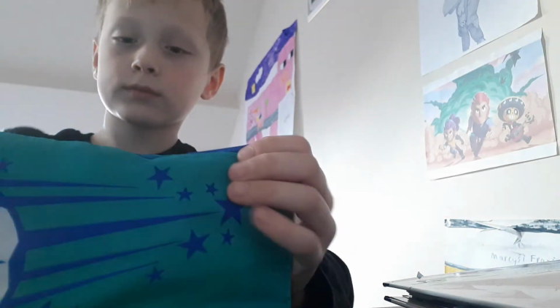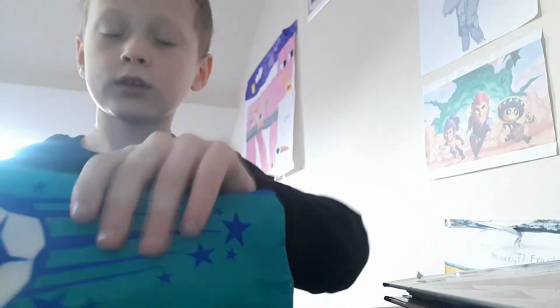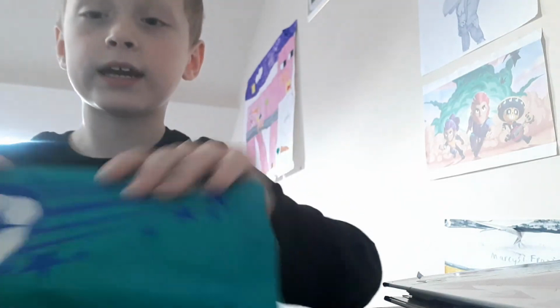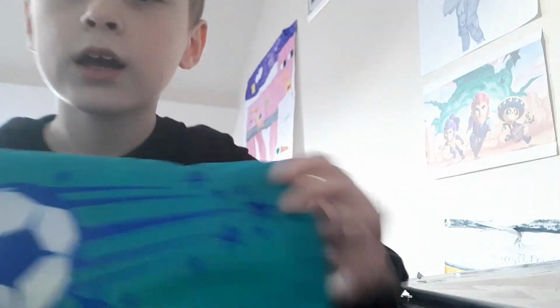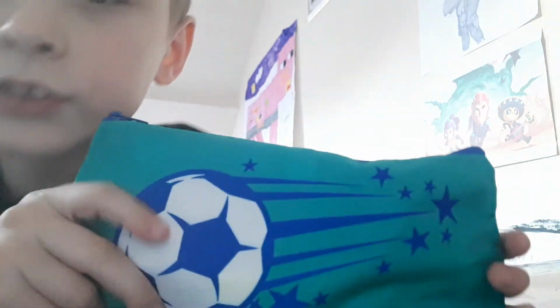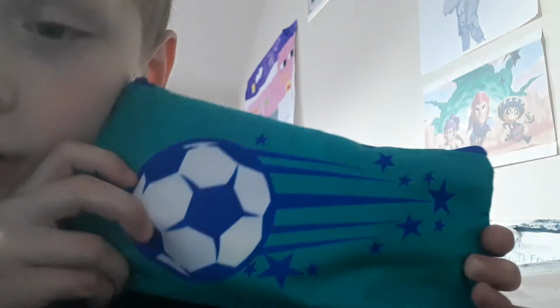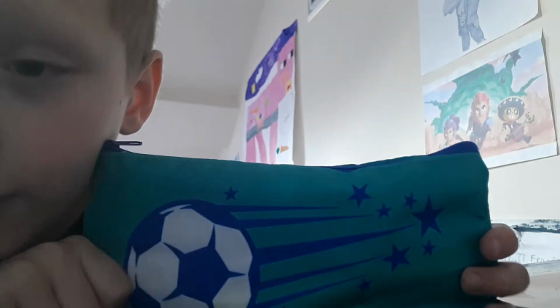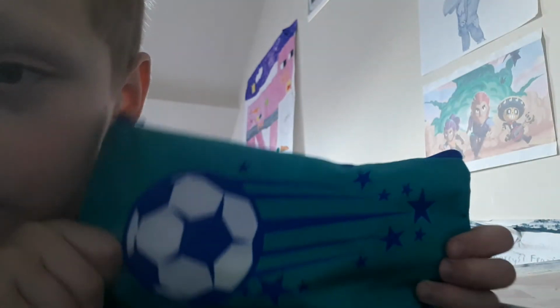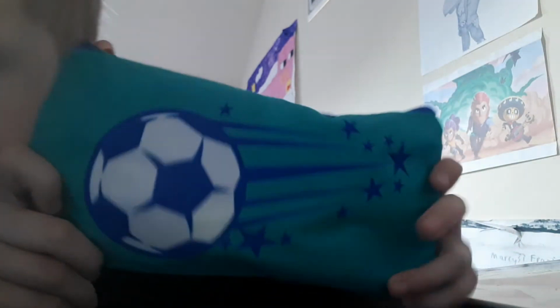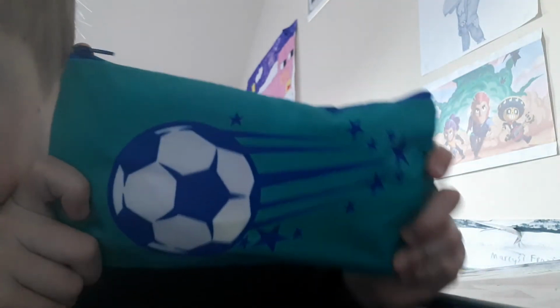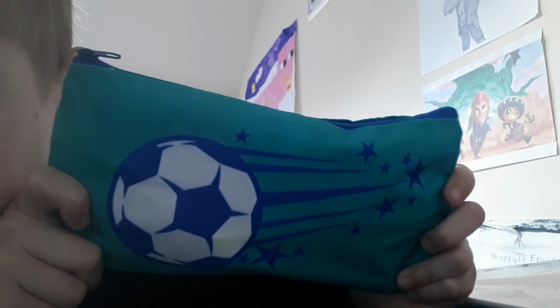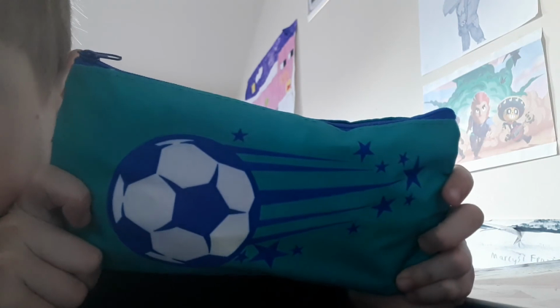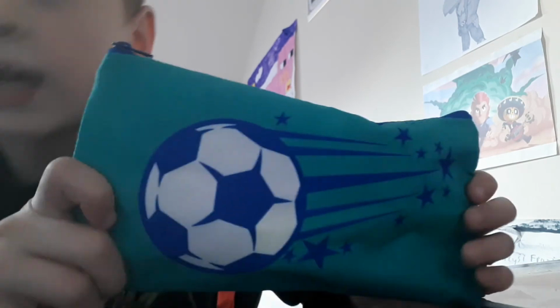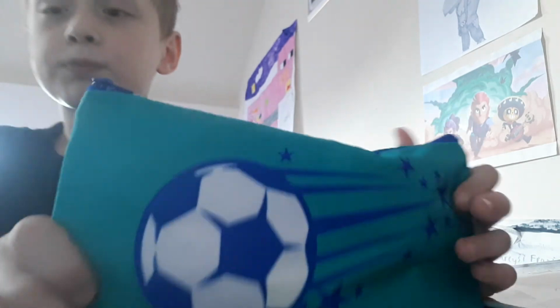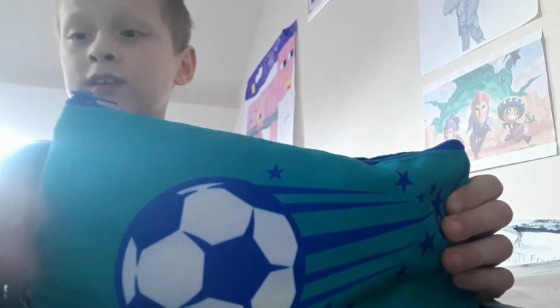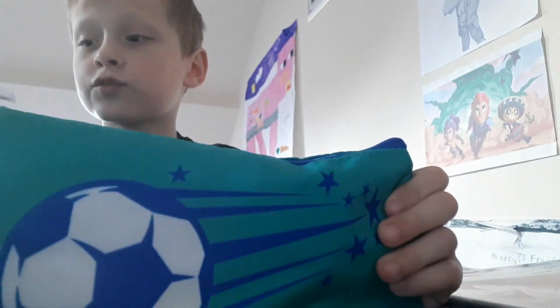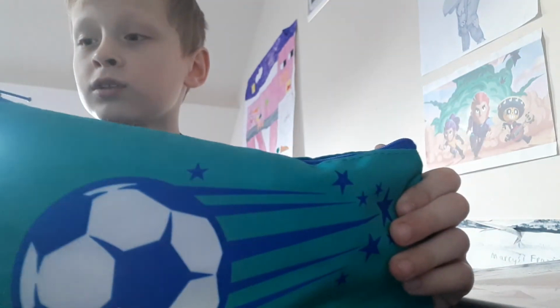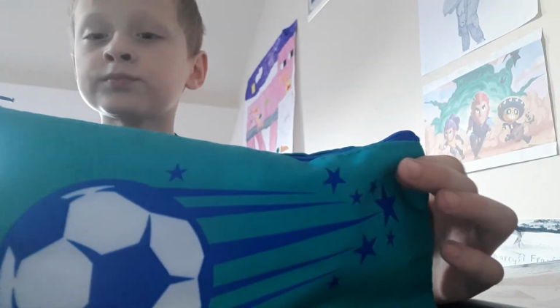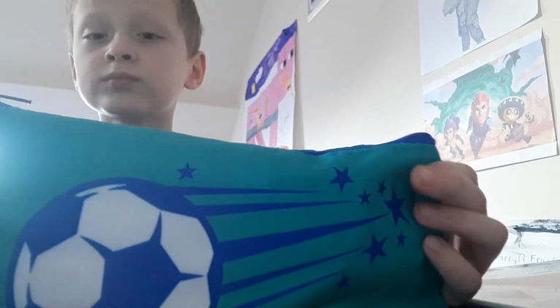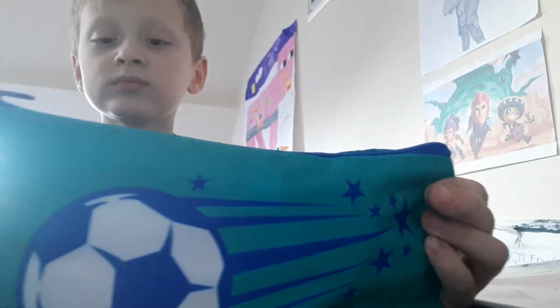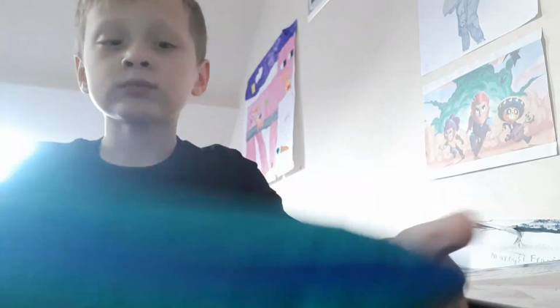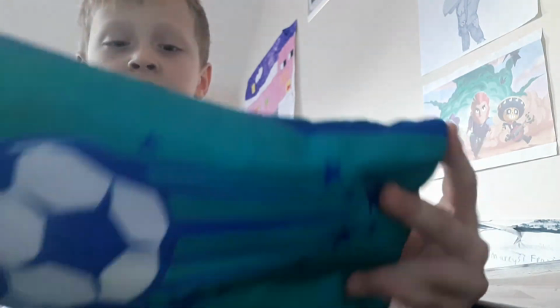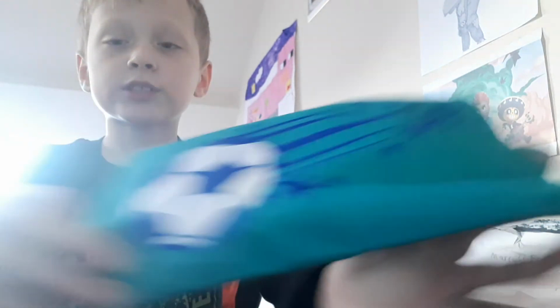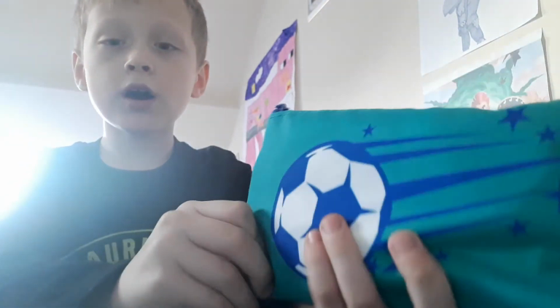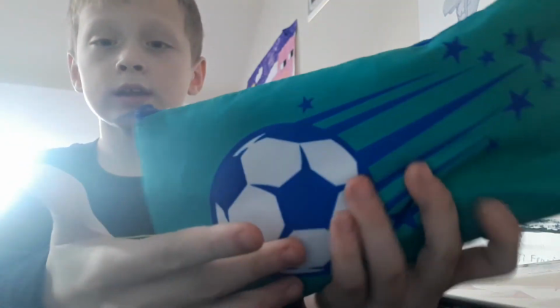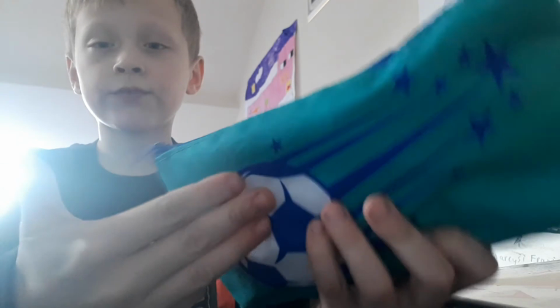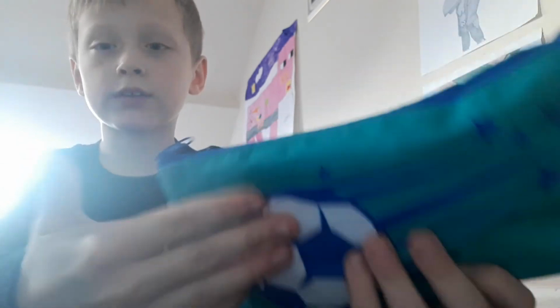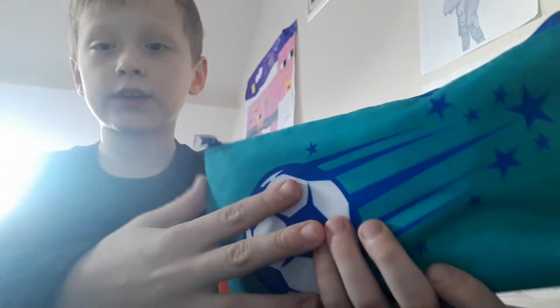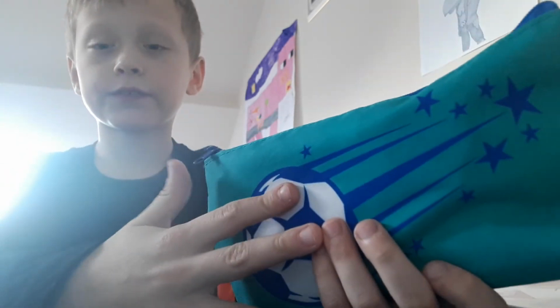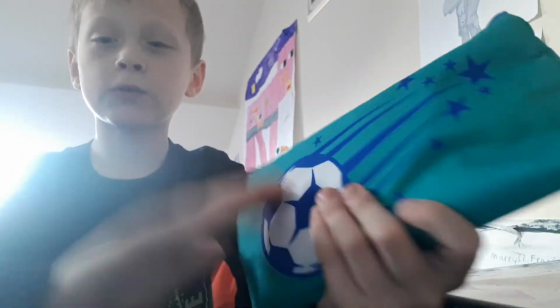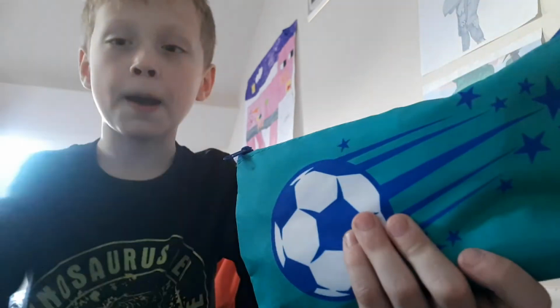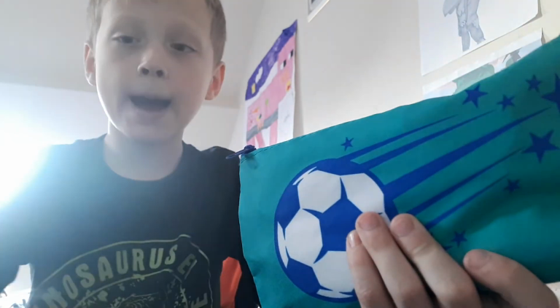Okay, so I finished. That's the pencil case — cool! It's small but I can fill the rest. Yeah, bye bye!